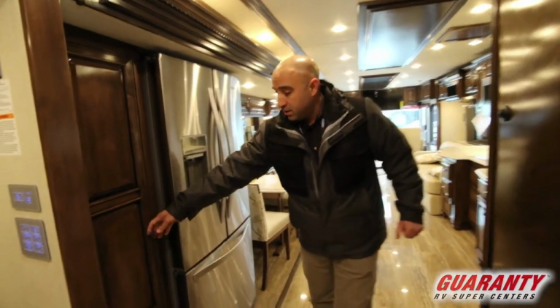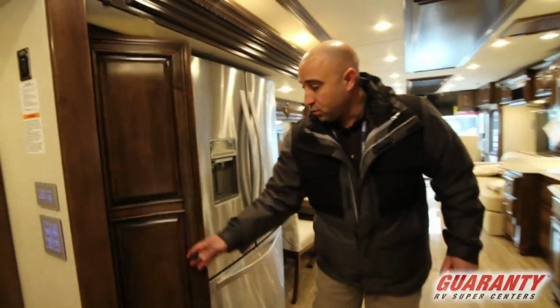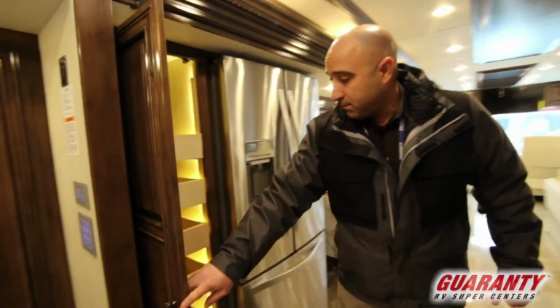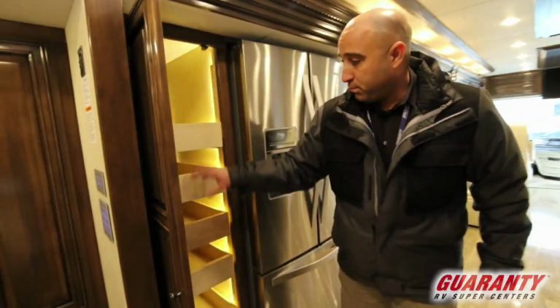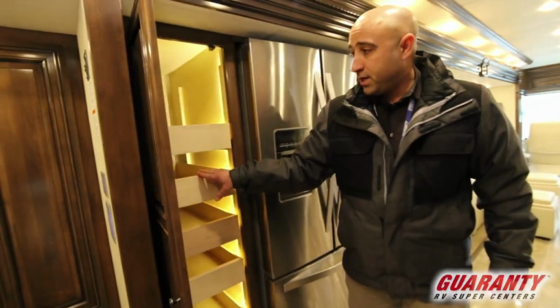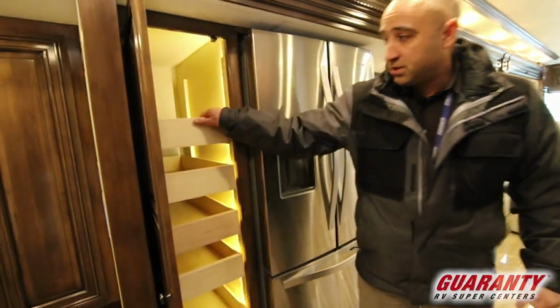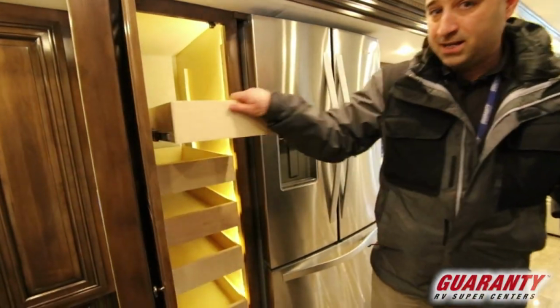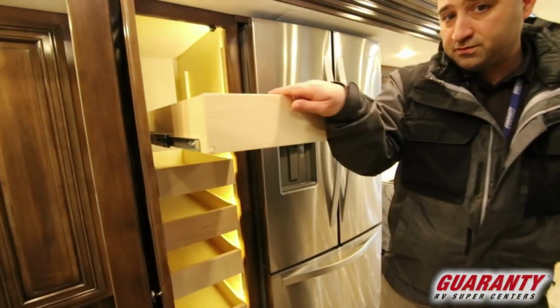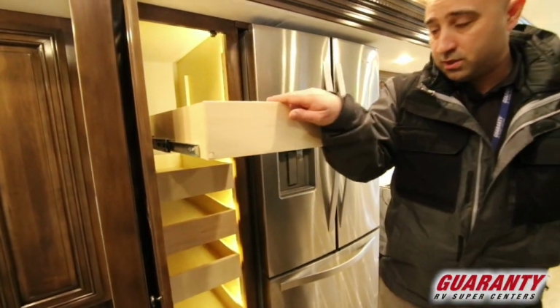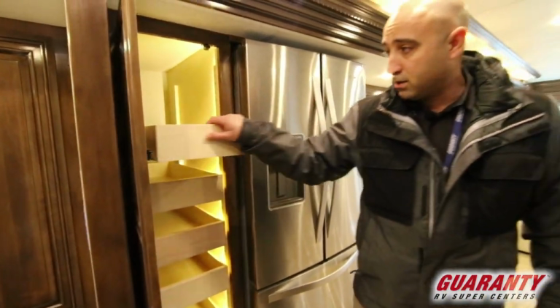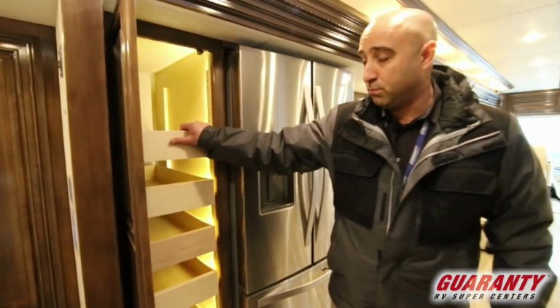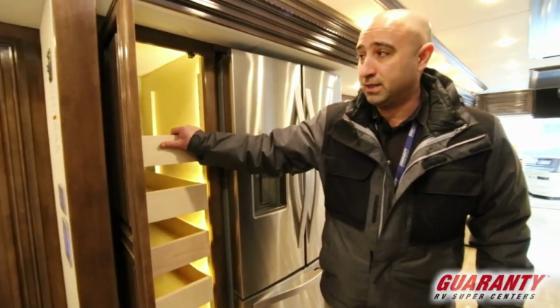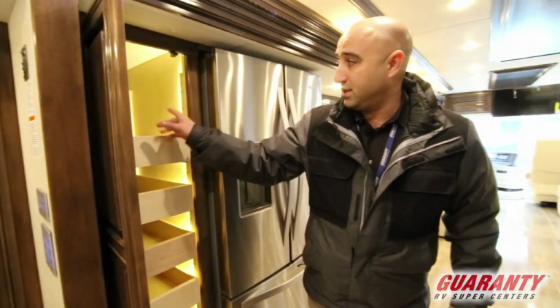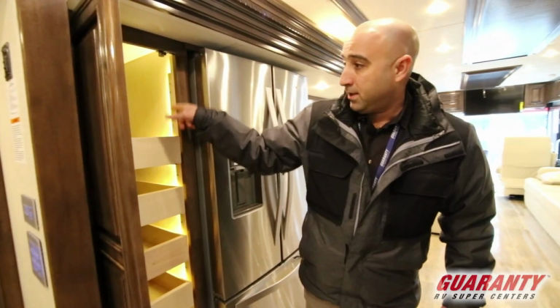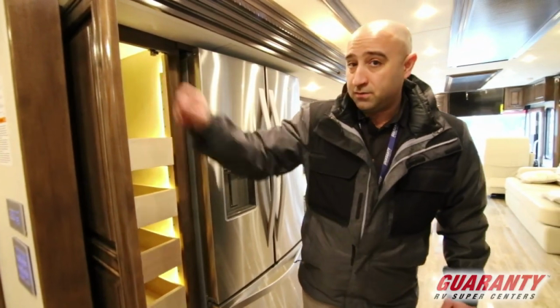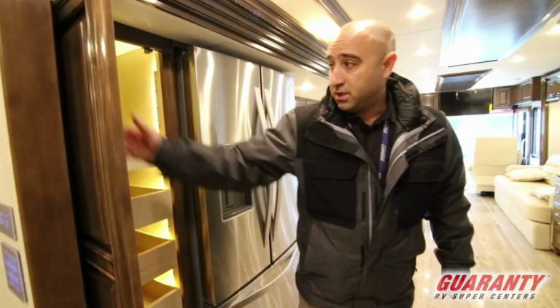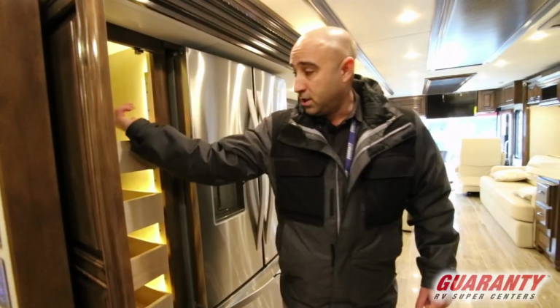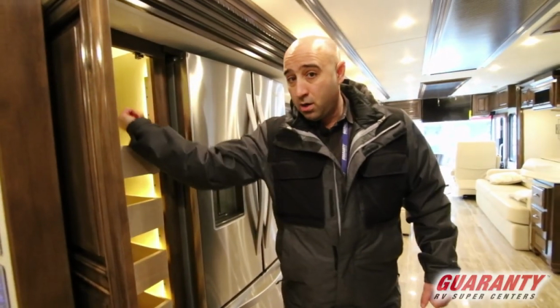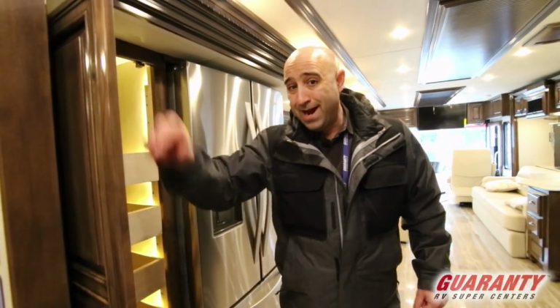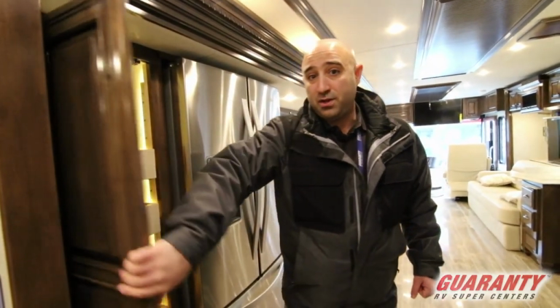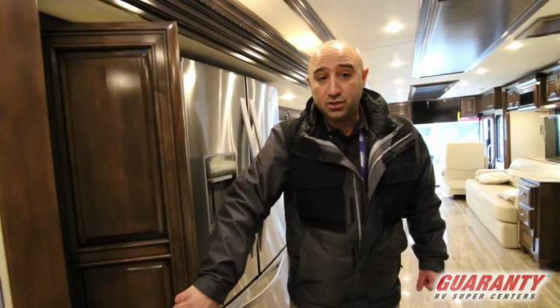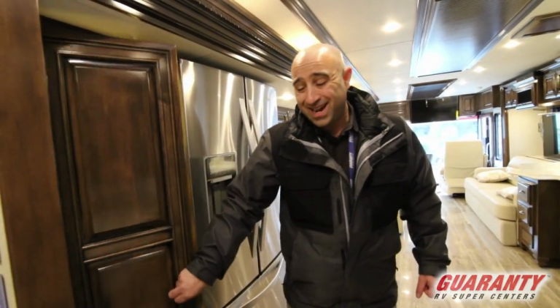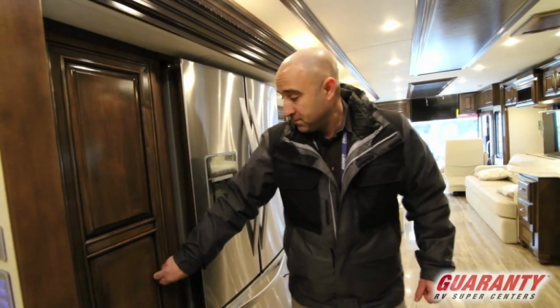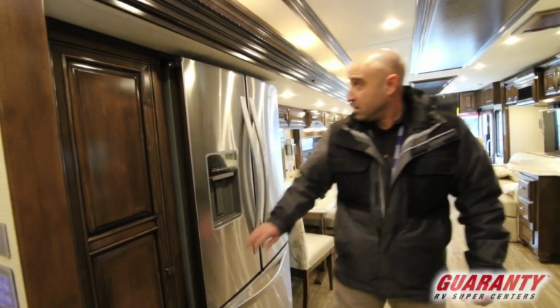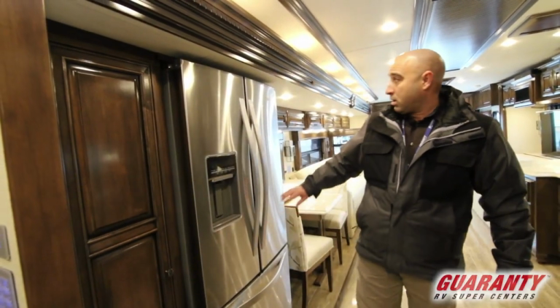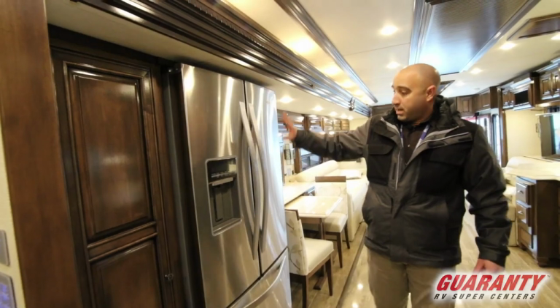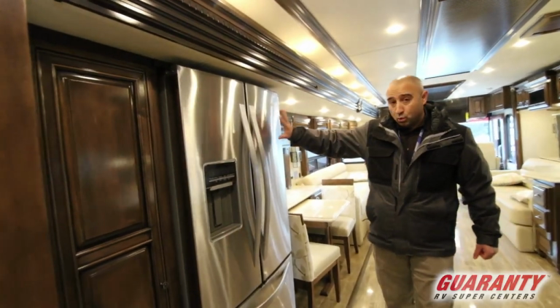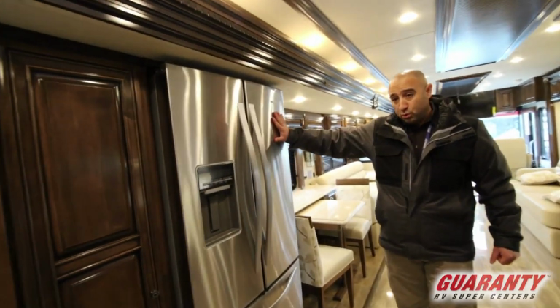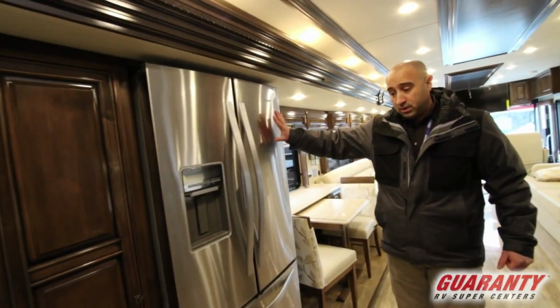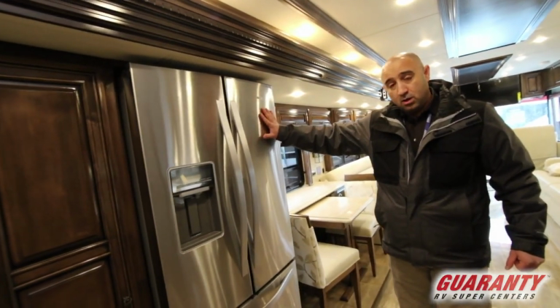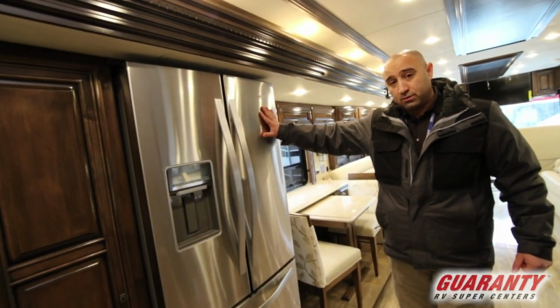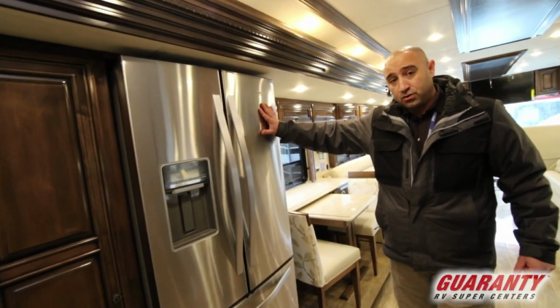You're still going to have a beautiful pantry here with sliding shelves on full ball bearing slides — they are fully adjustable and backlit with LED strip lighting. You are going to have your Whirlpool all-electric refrigerator.